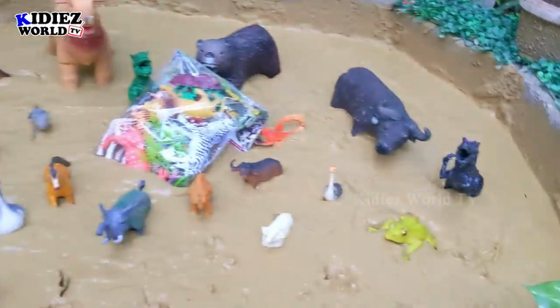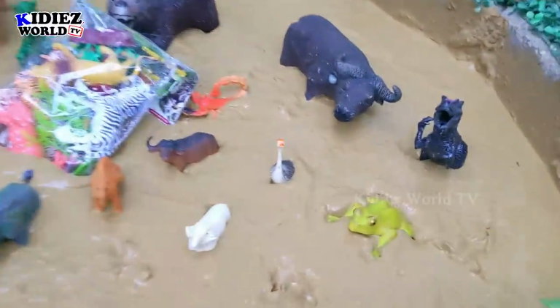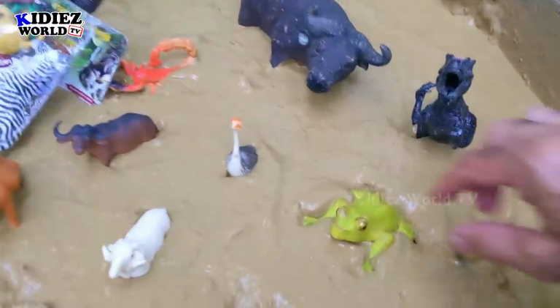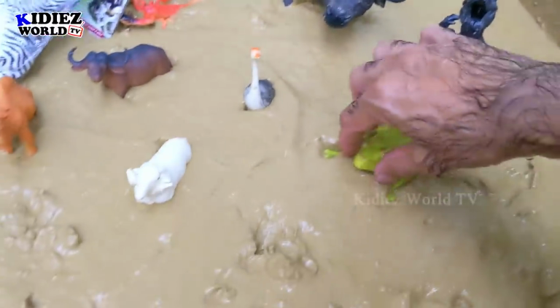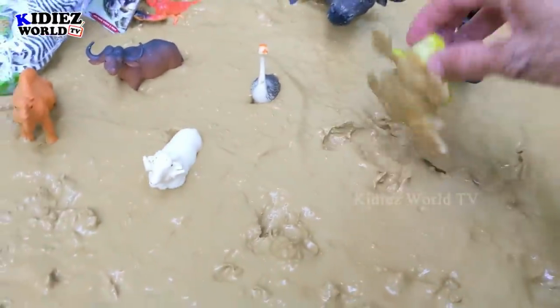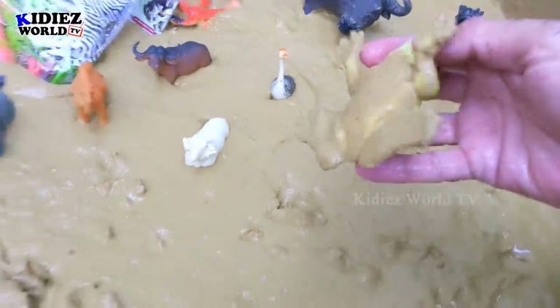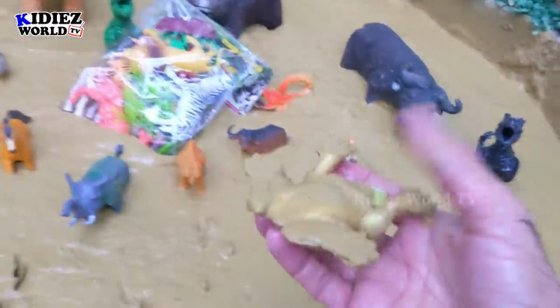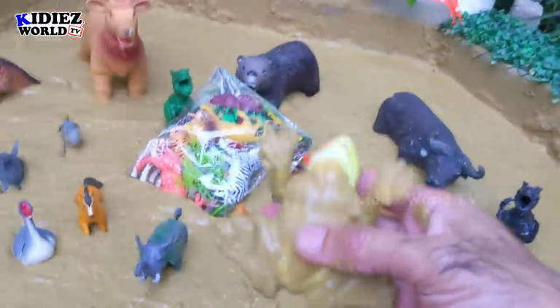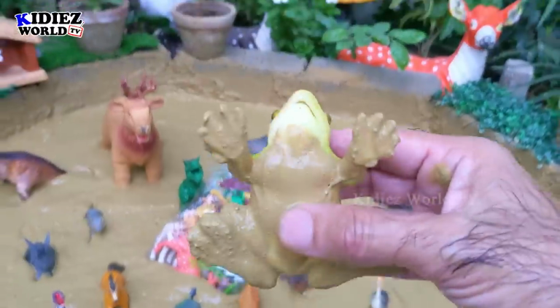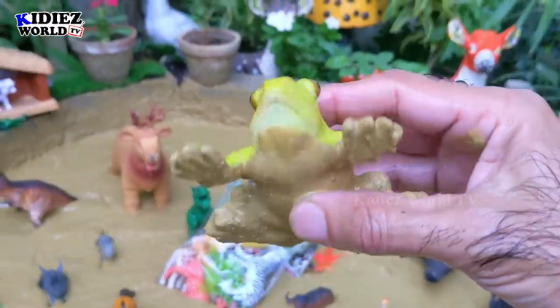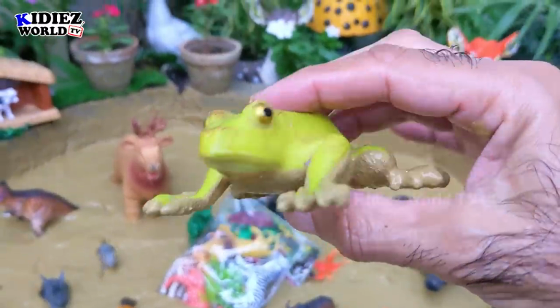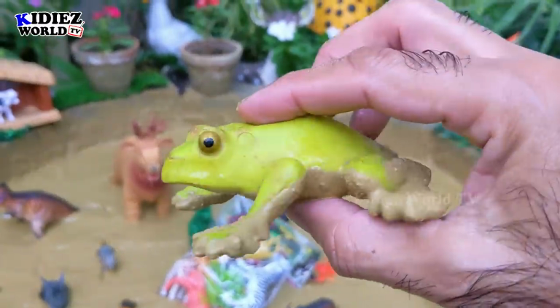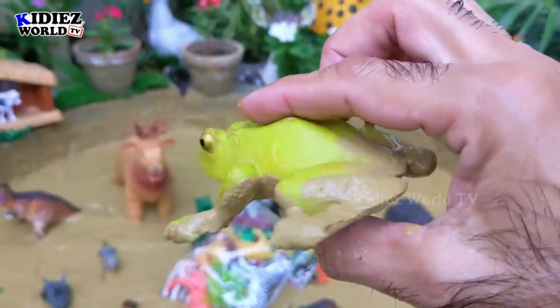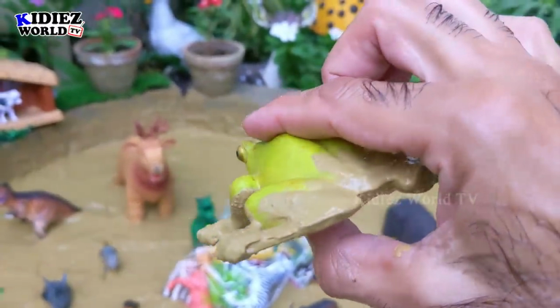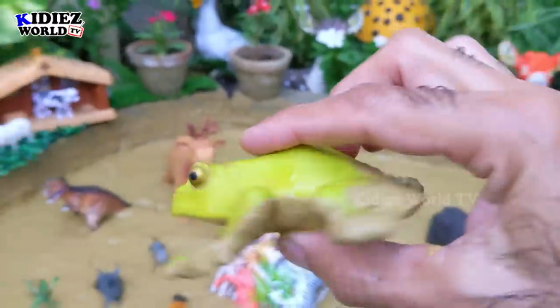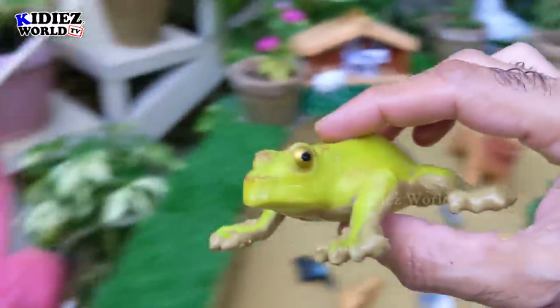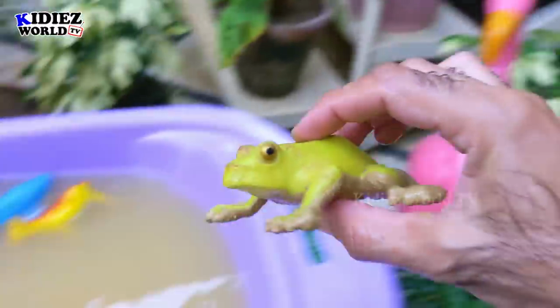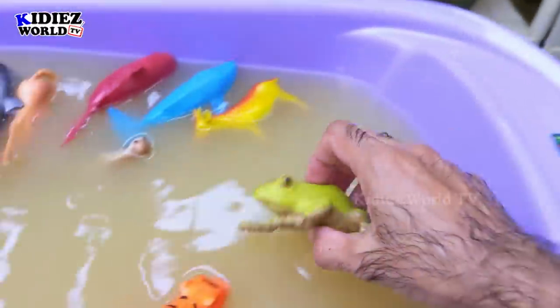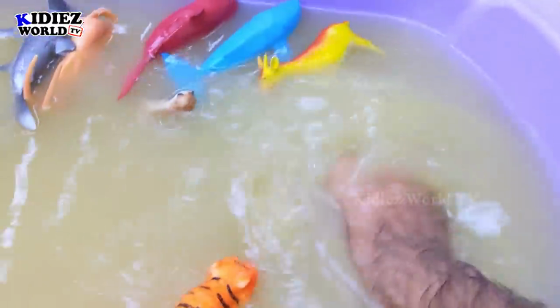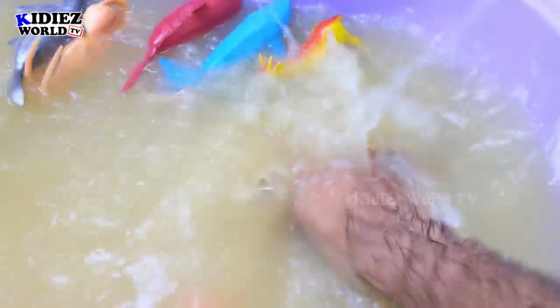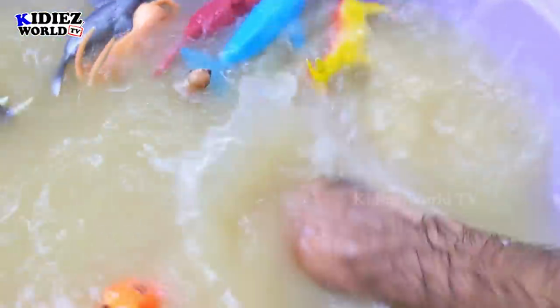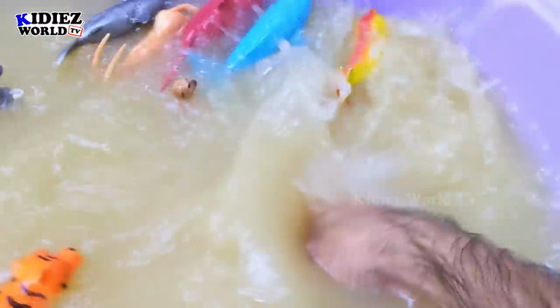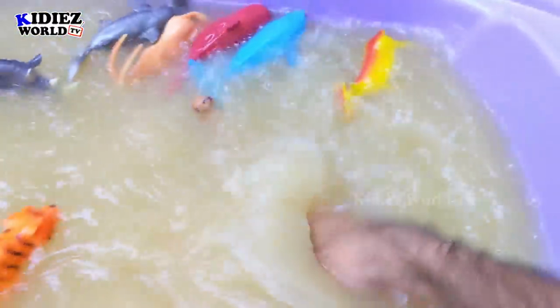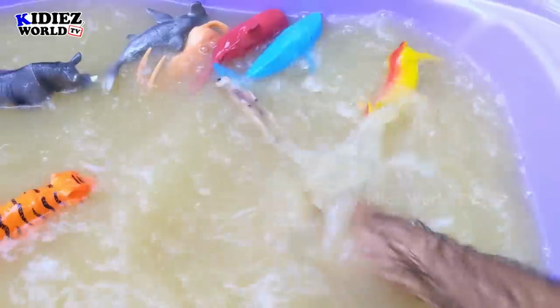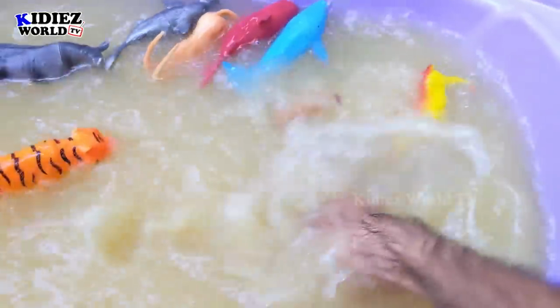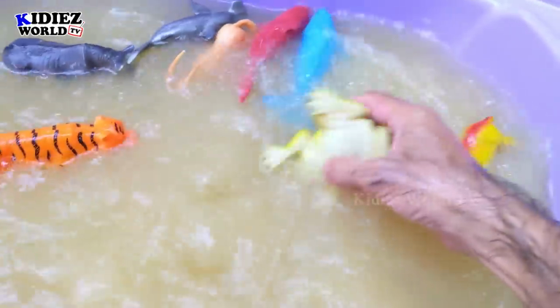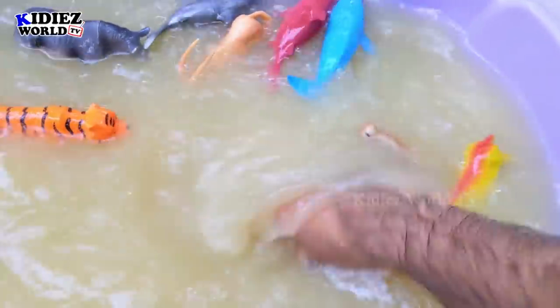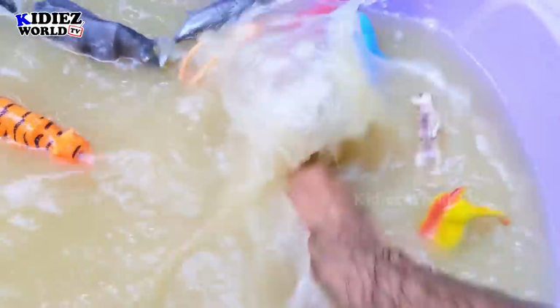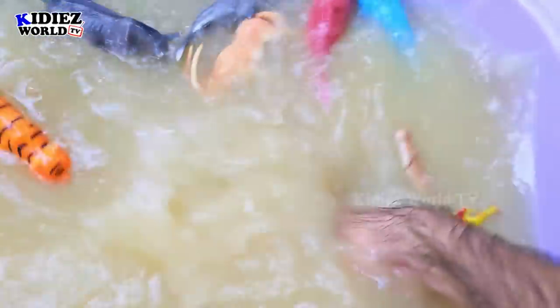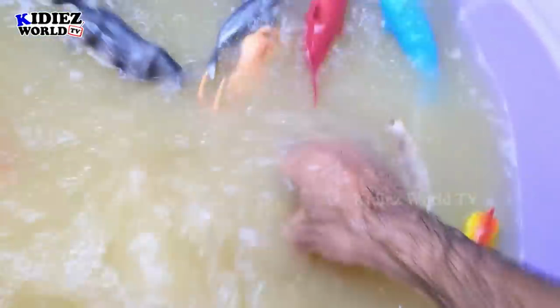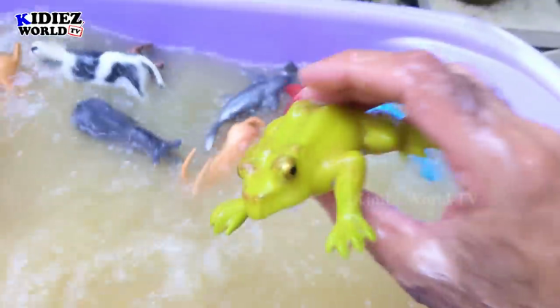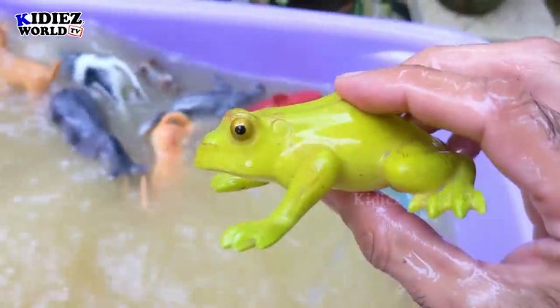Let's check out the next one. The next one we have is frog. Frogs are small animals — they exist in water areas and mud areas, so this mud ground is a perfect environment for them. Frog!